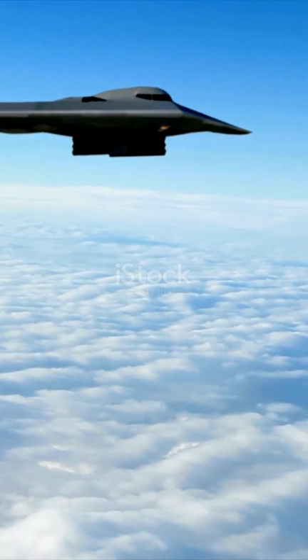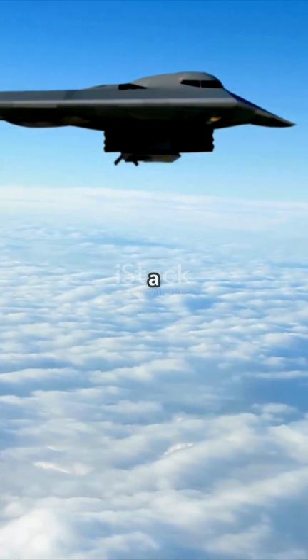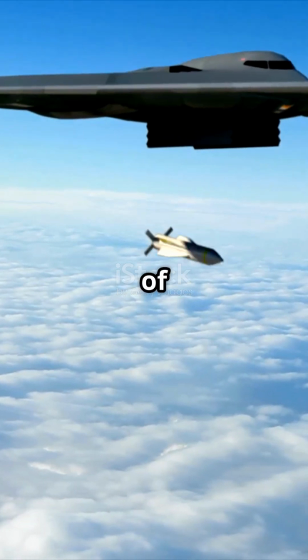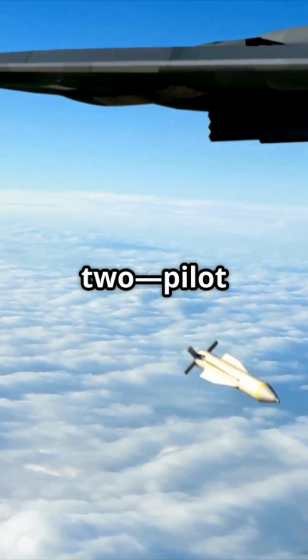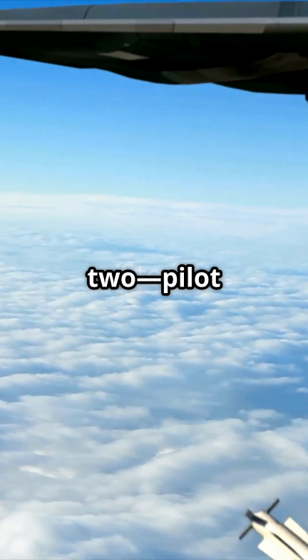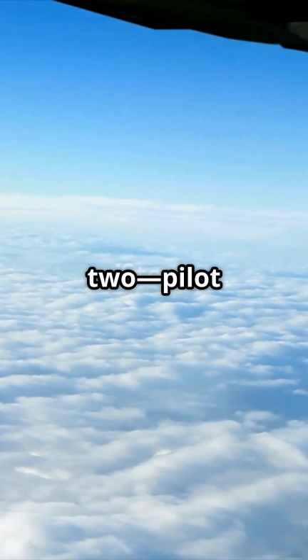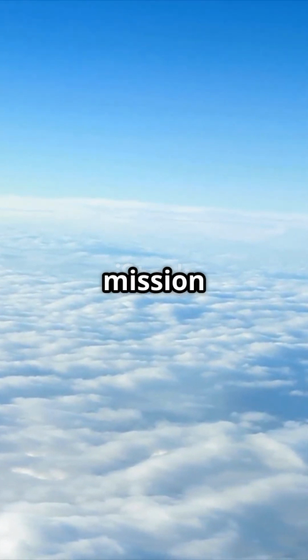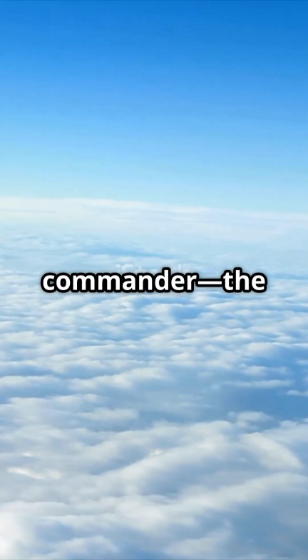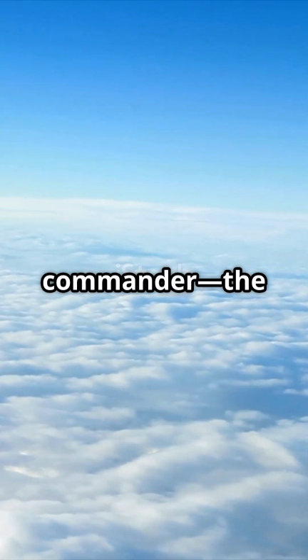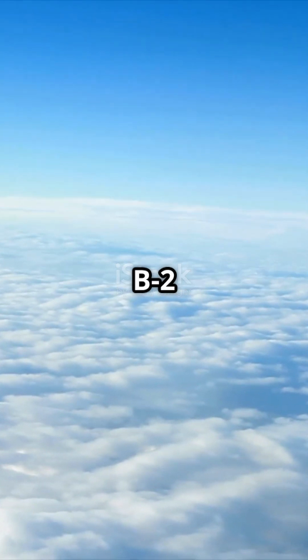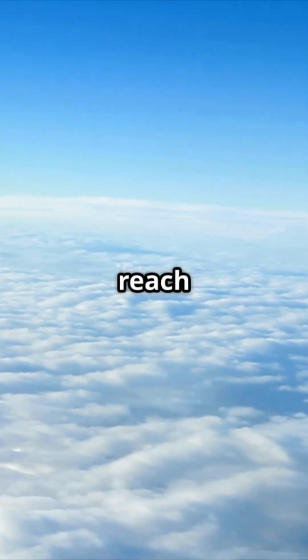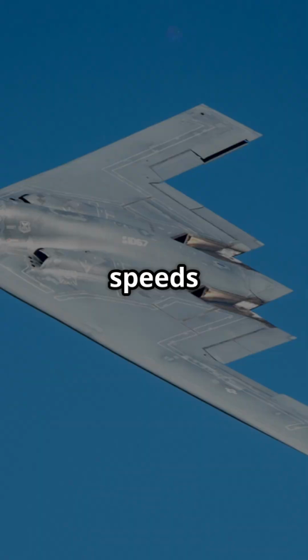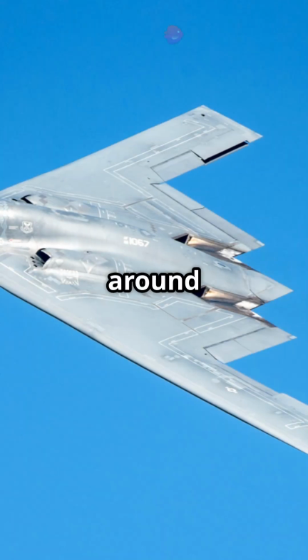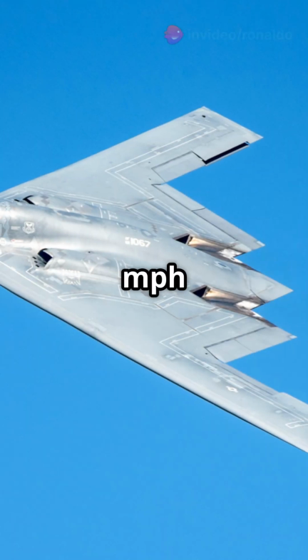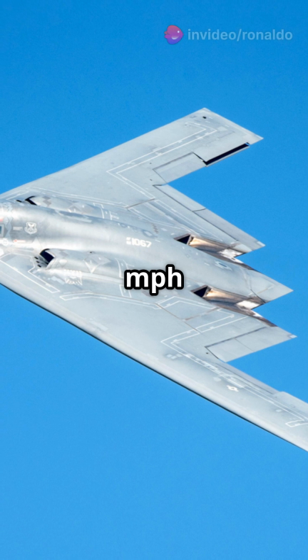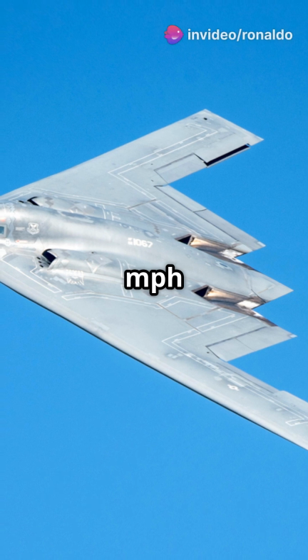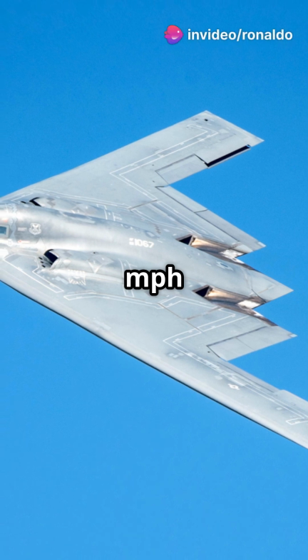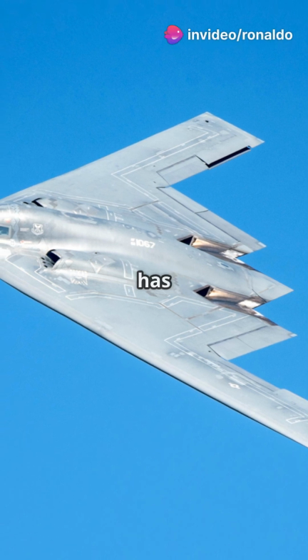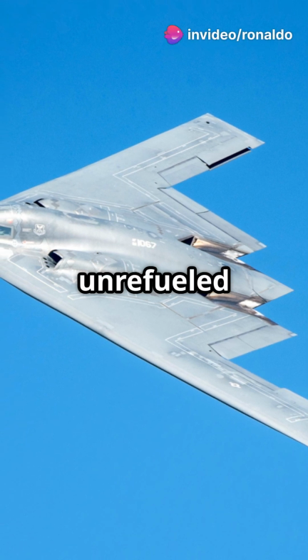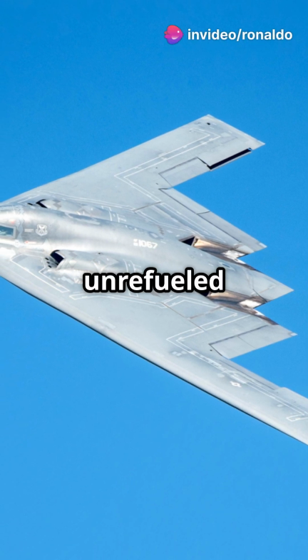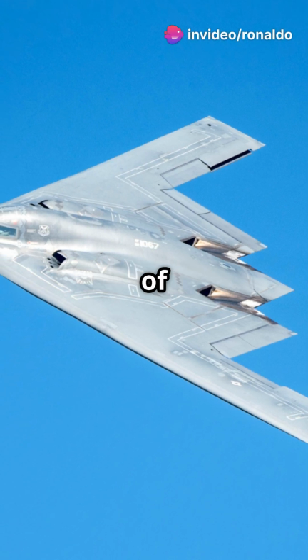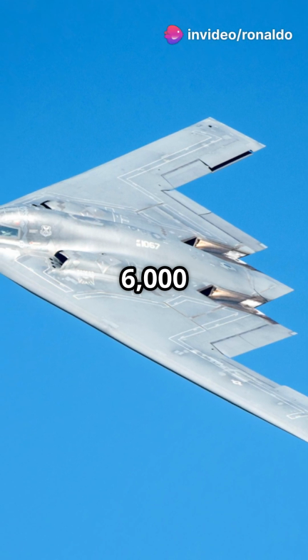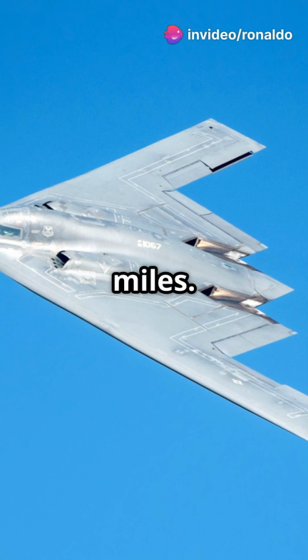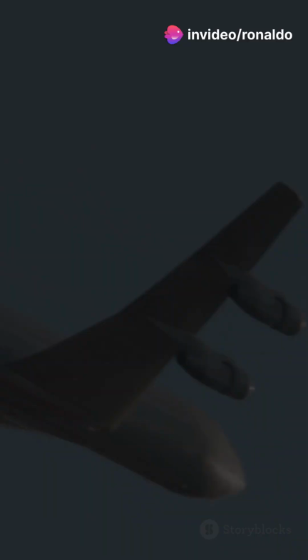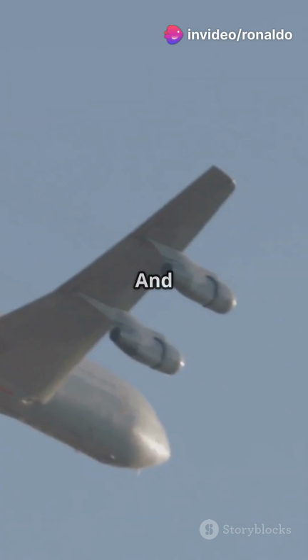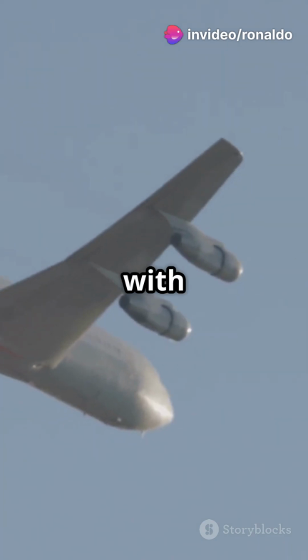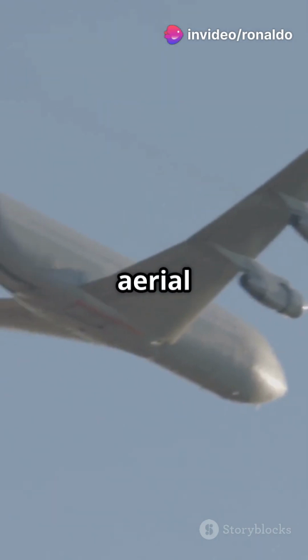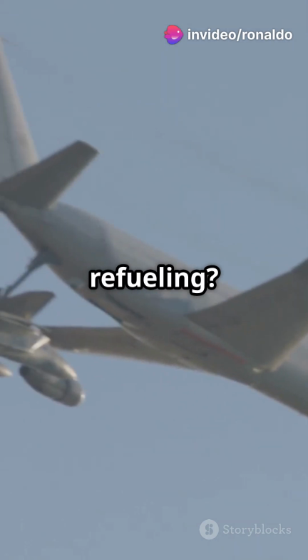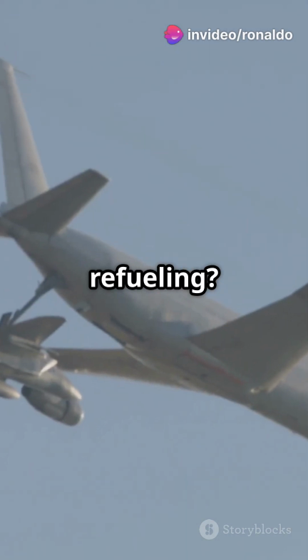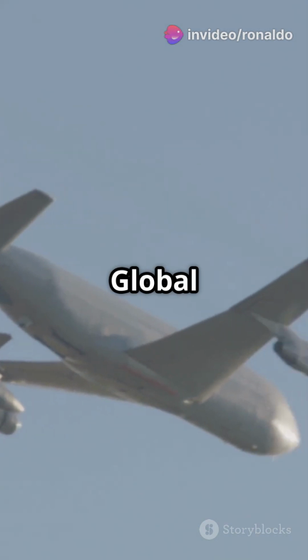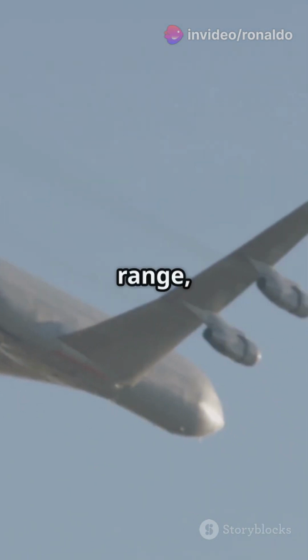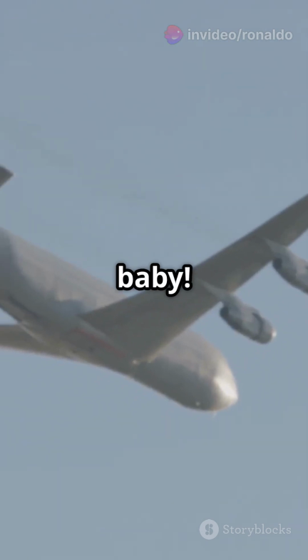With a crew of just two — pilot and mission commander — the B-2 can reach speeds of around 630 mph and has an unrefueled range of 6,000 miles. And with aerial refueling? Global range, baby!